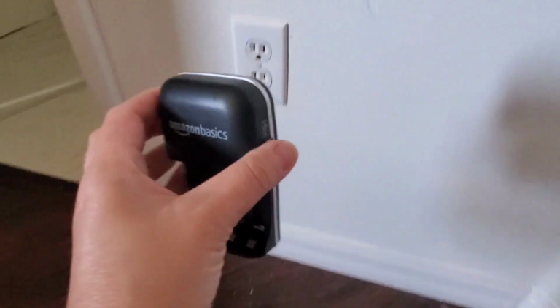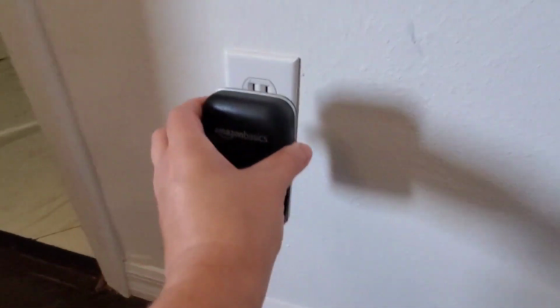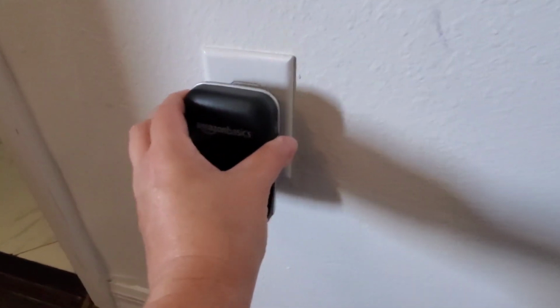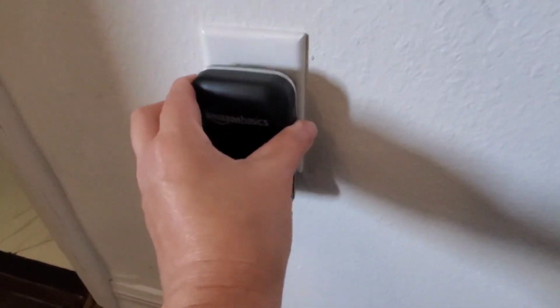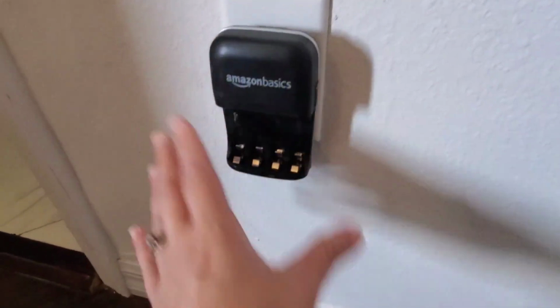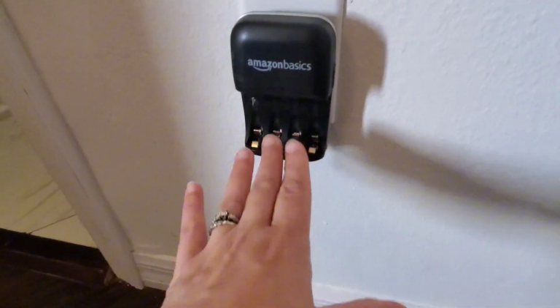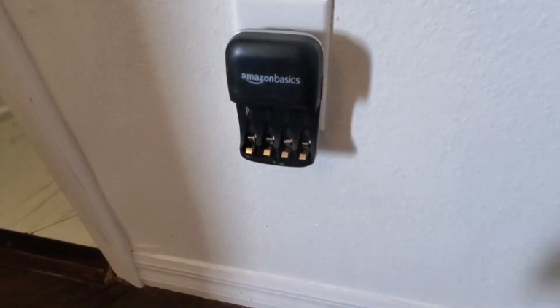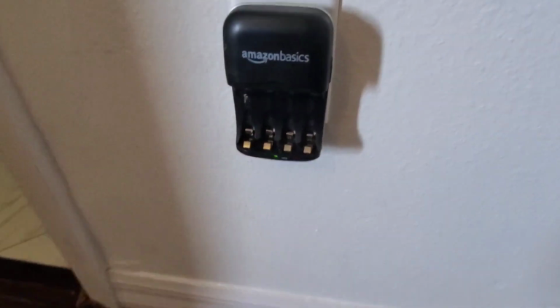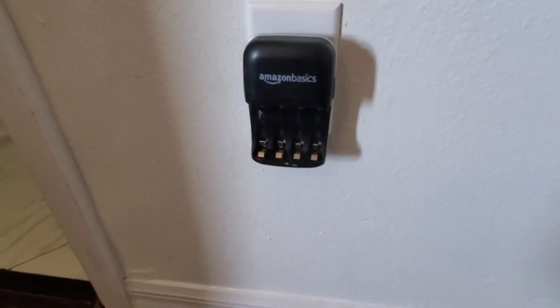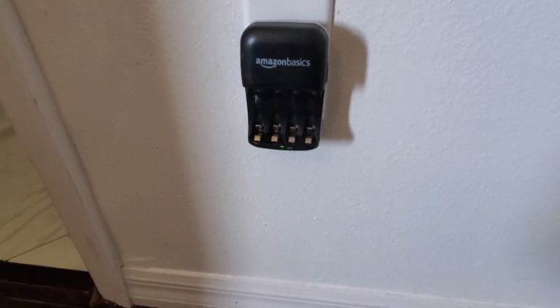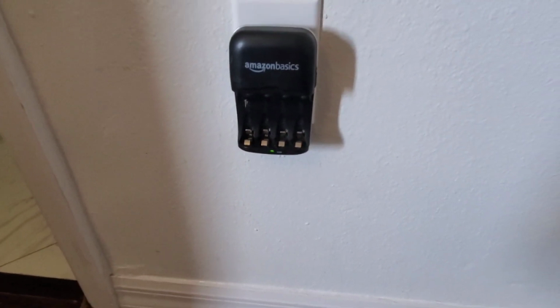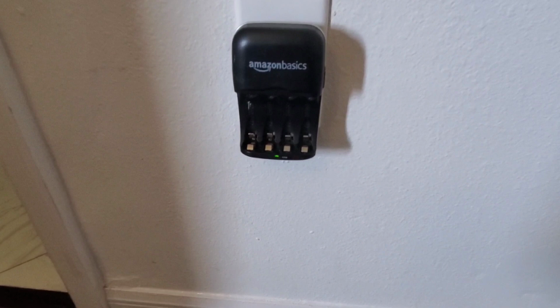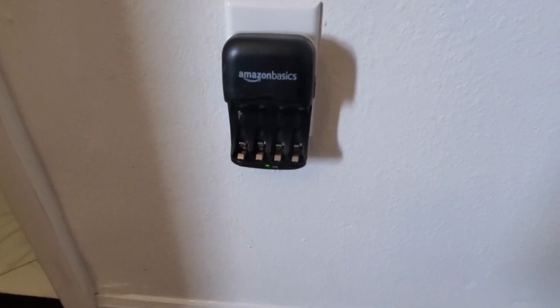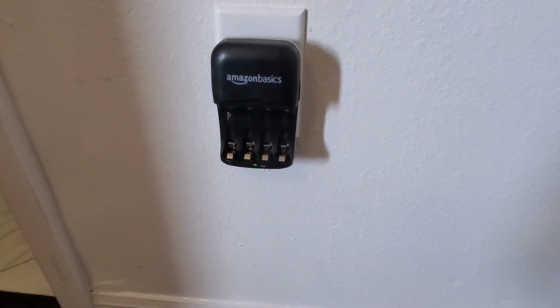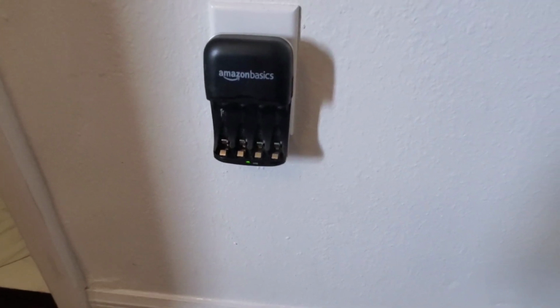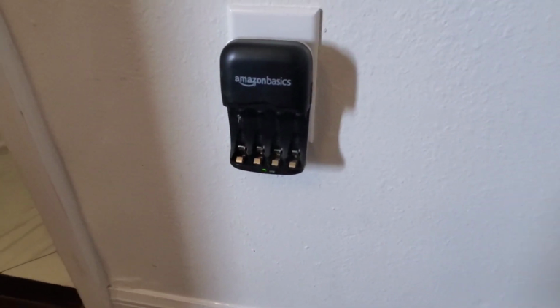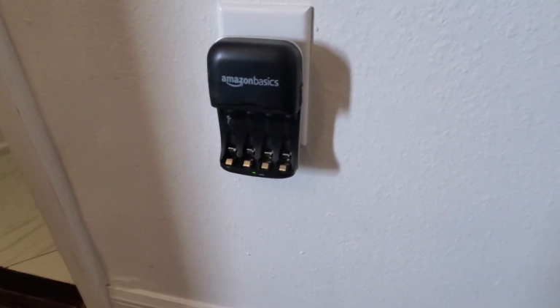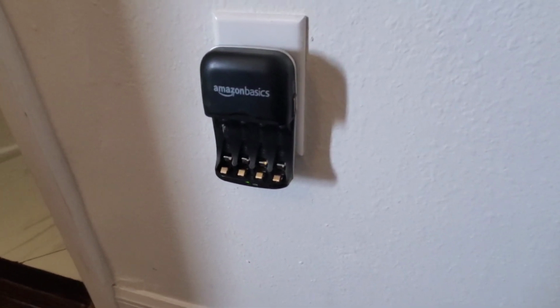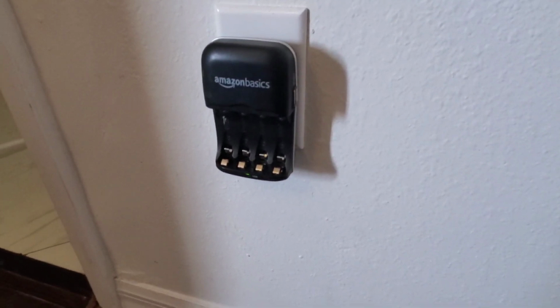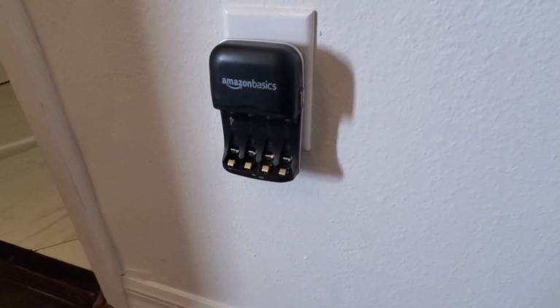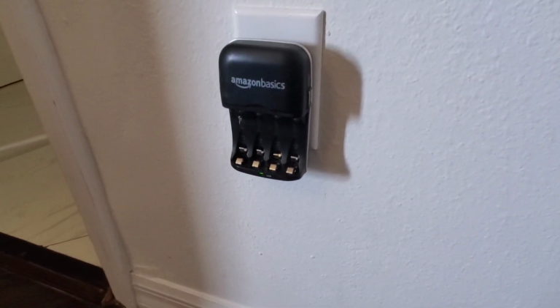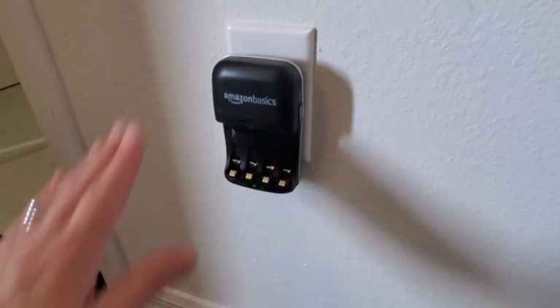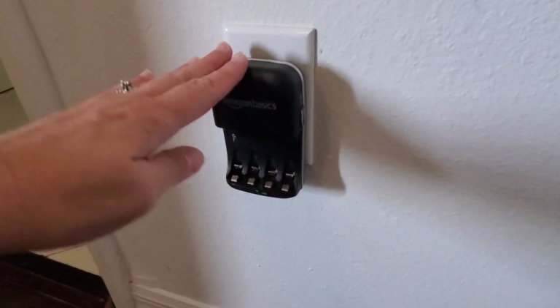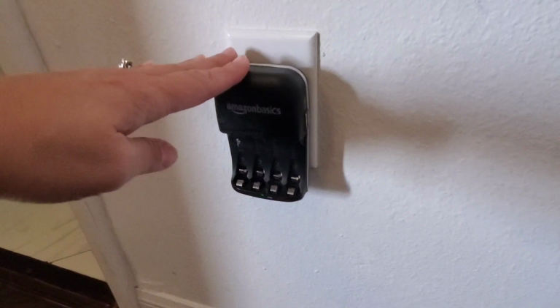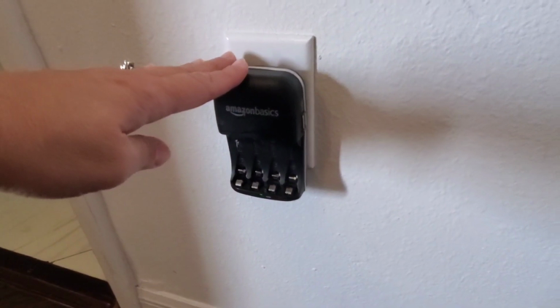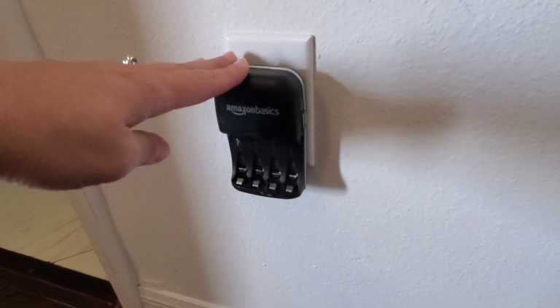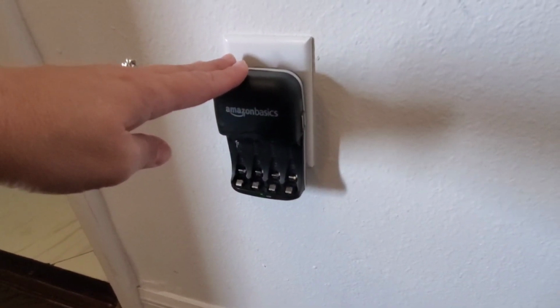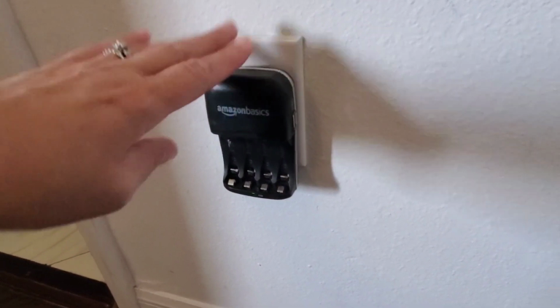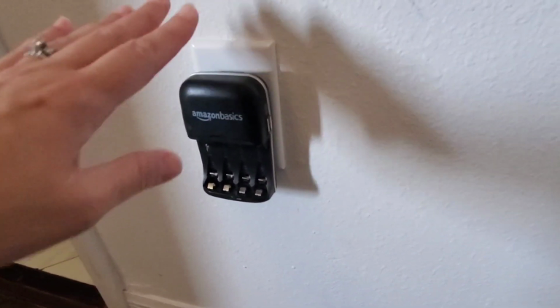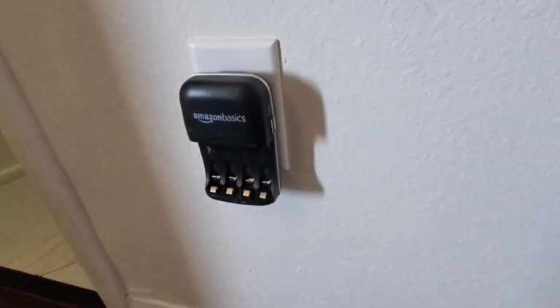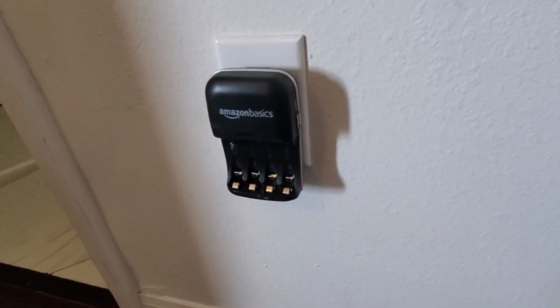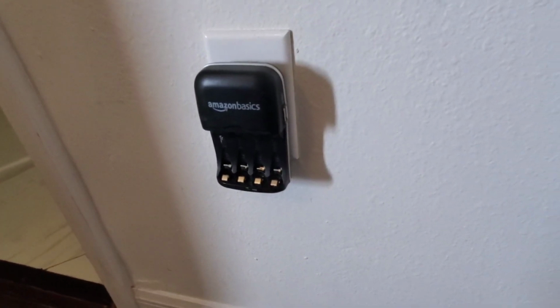It's very easy to use — you just plug it into the wall, put your batteries in the slots, and then the lights will indicate to you once they are fully charged.